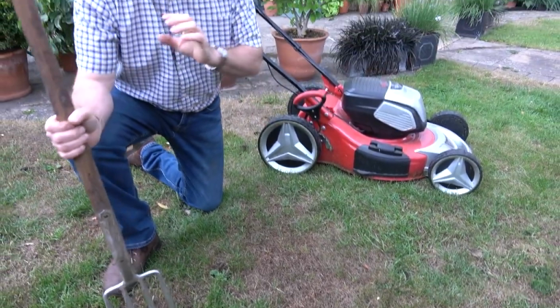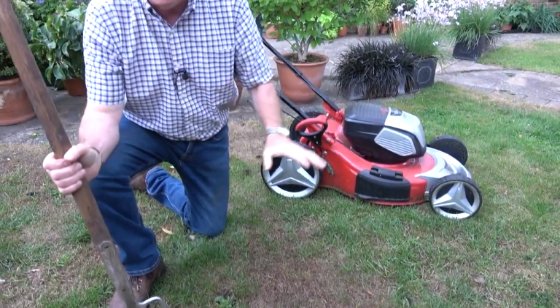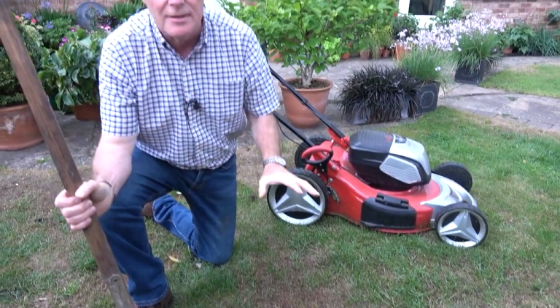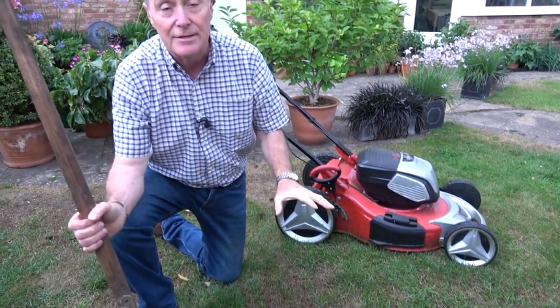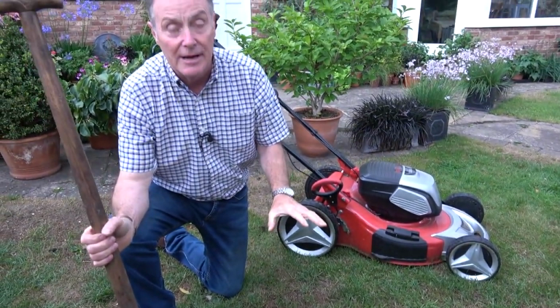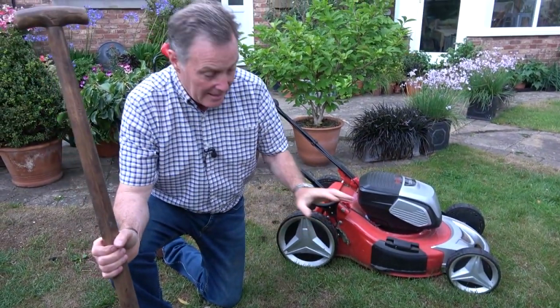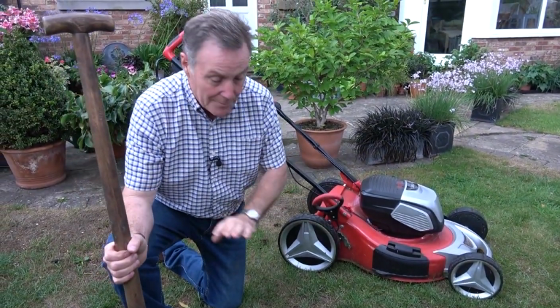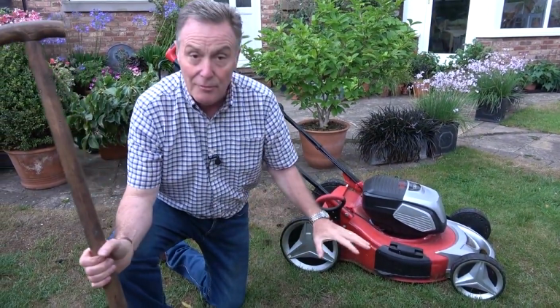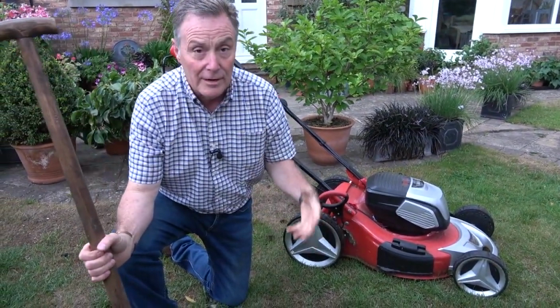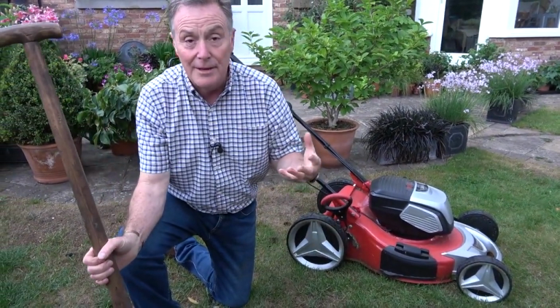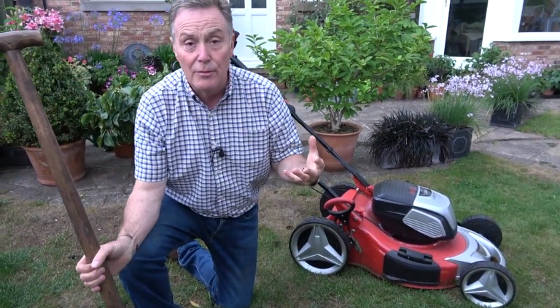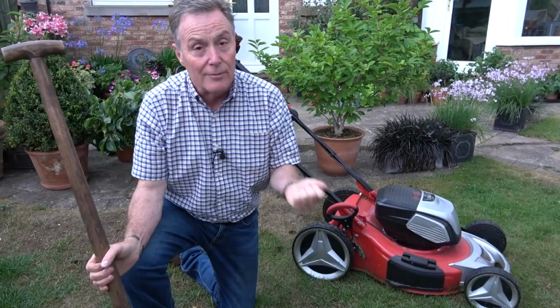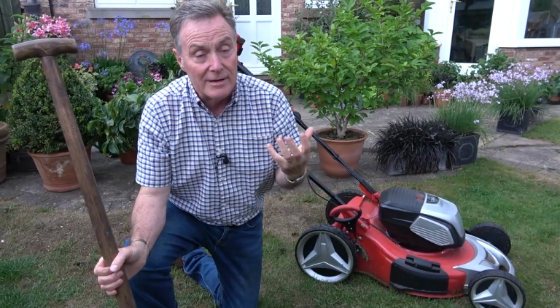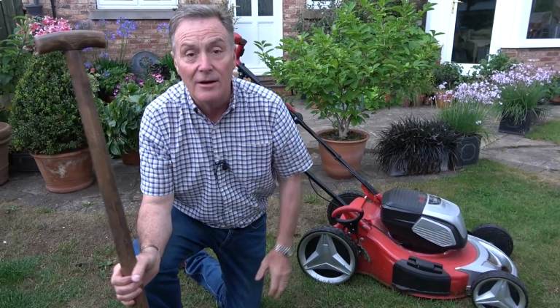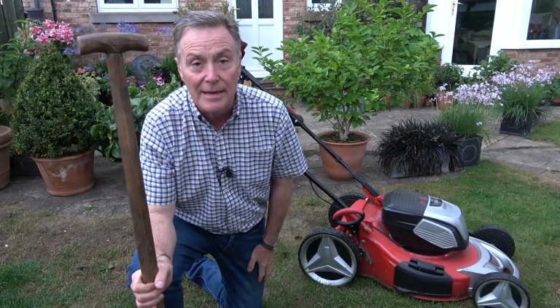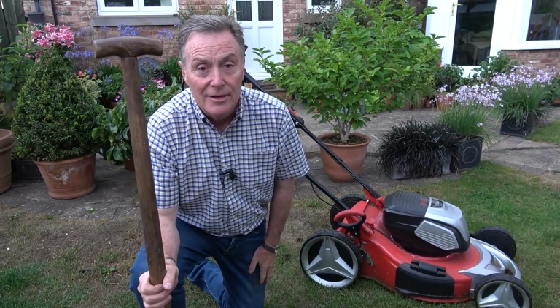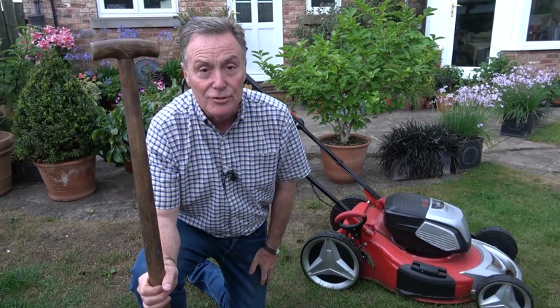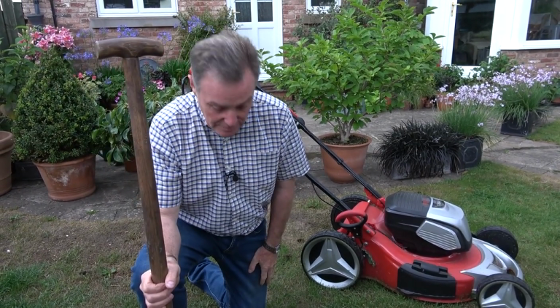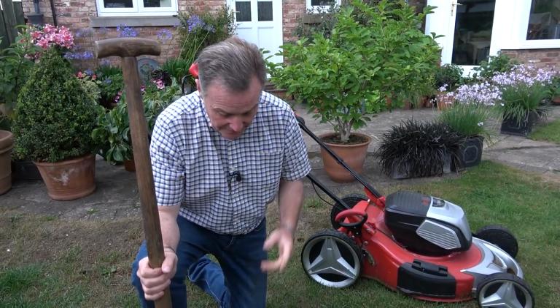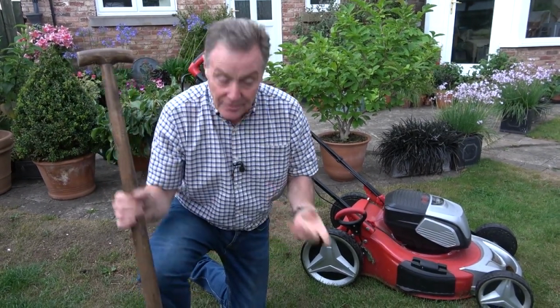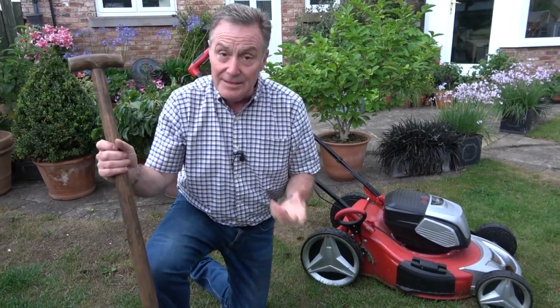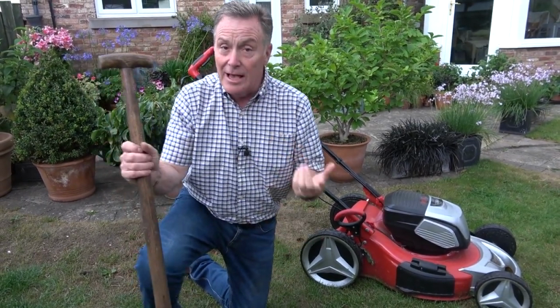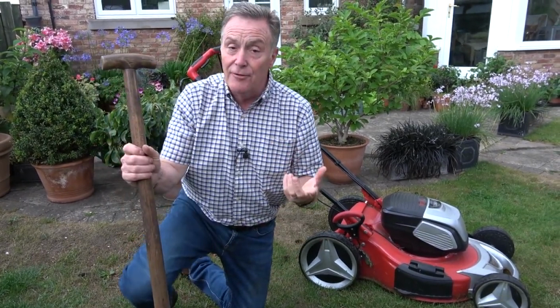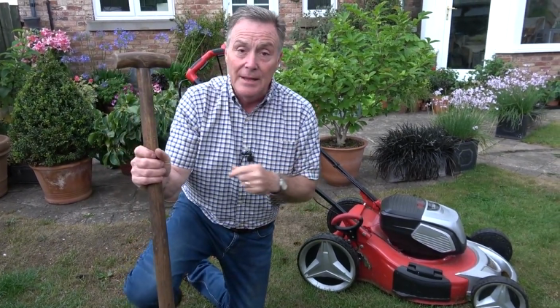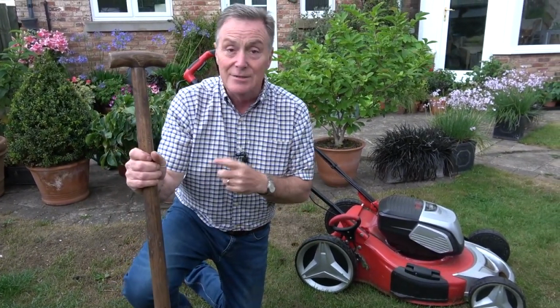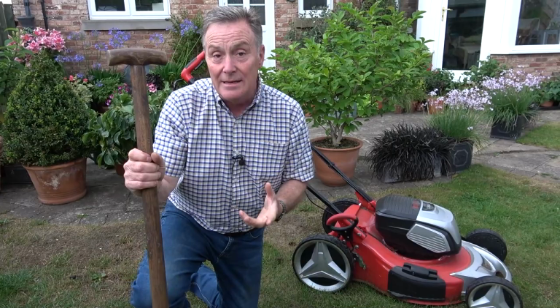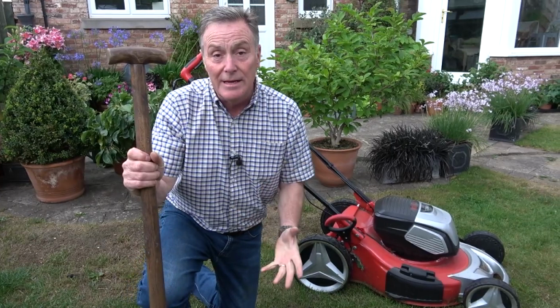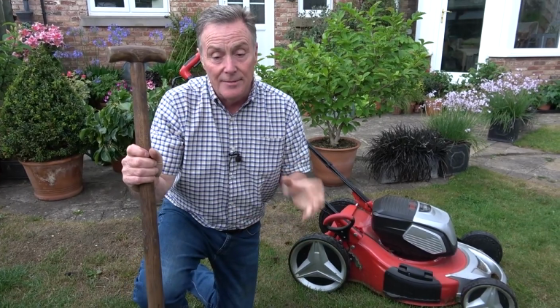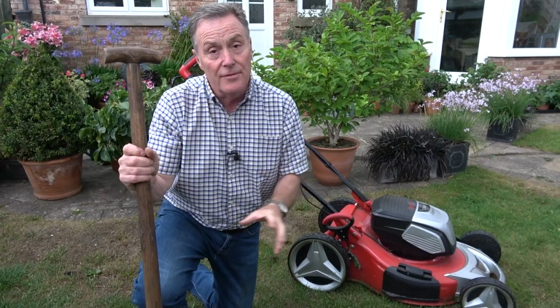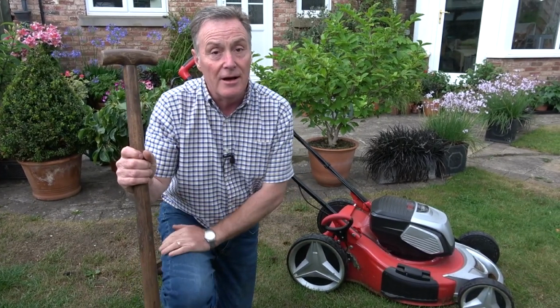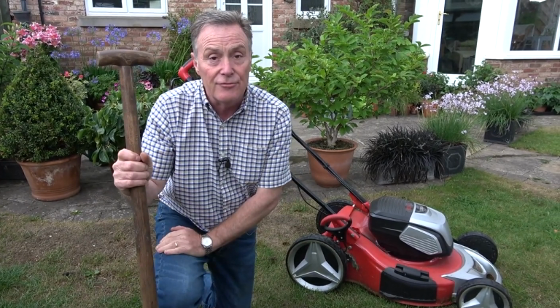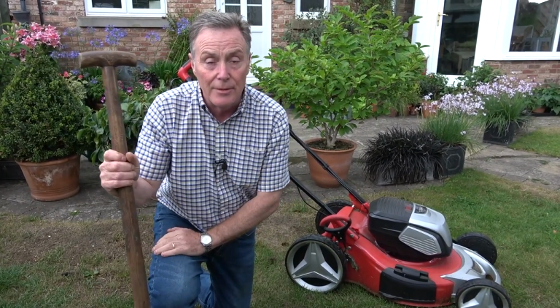The grass will green up, and I can assure you that once we do start to get some rain, a brown lawn in a matter of a week will already start to make new shoots.